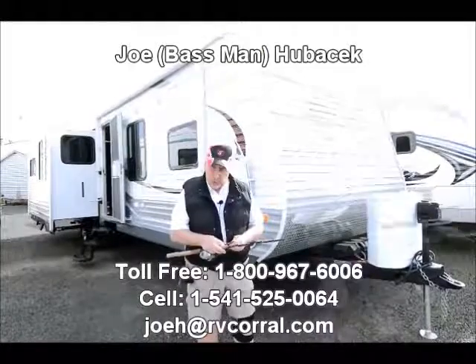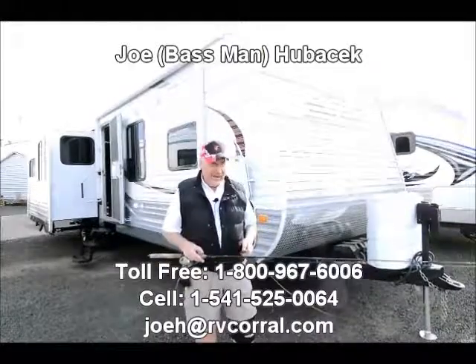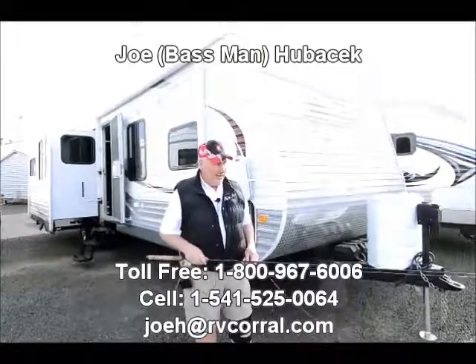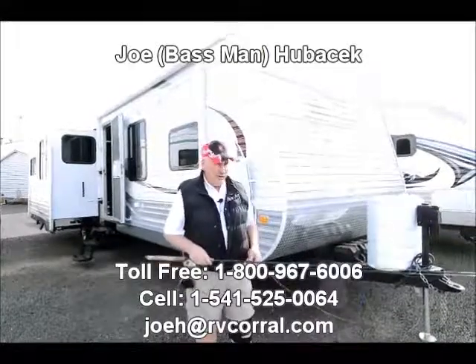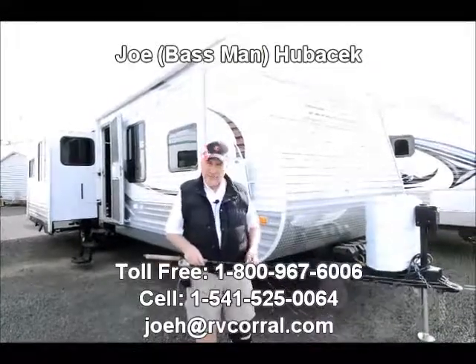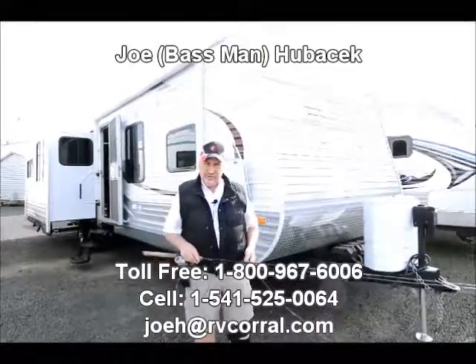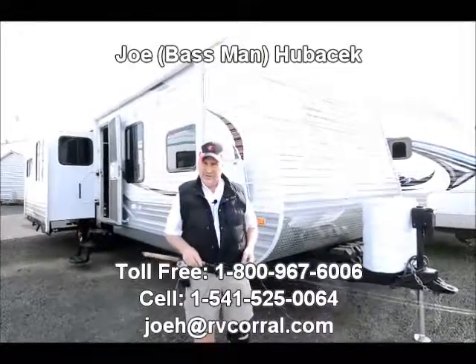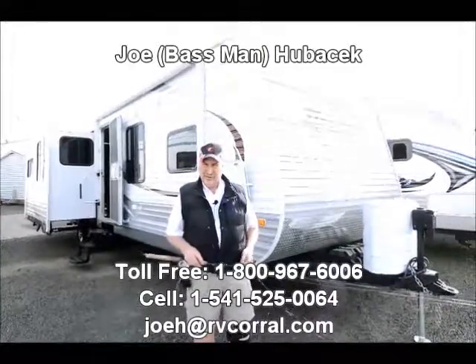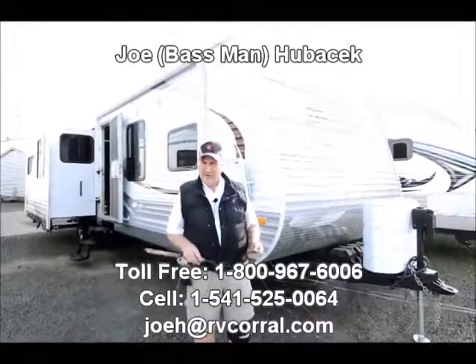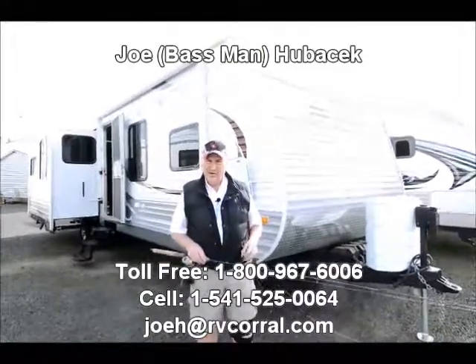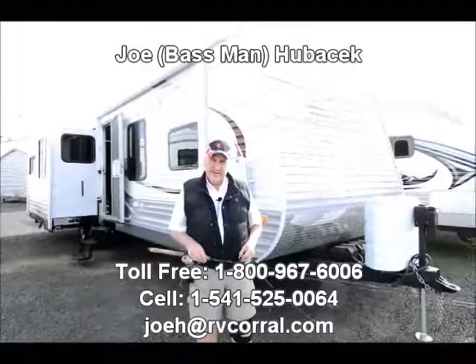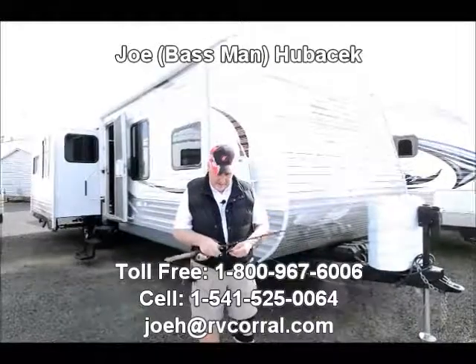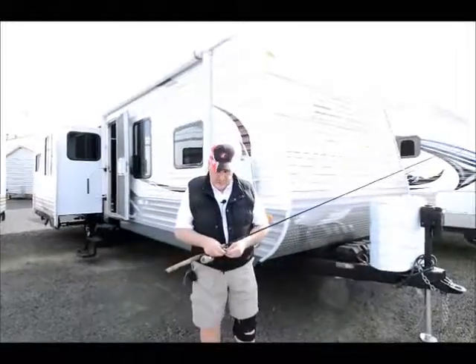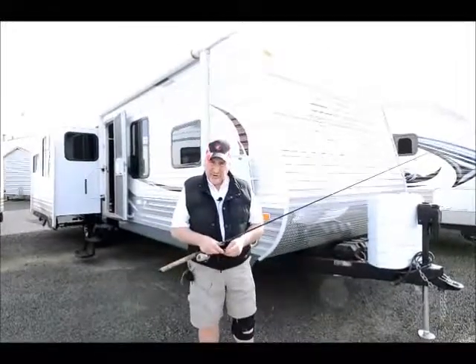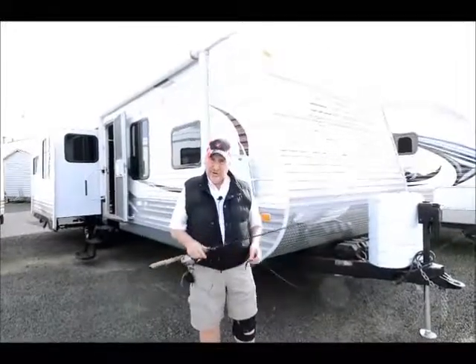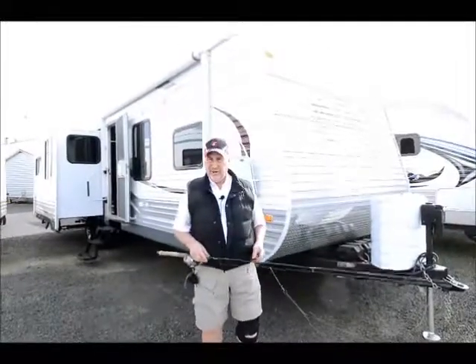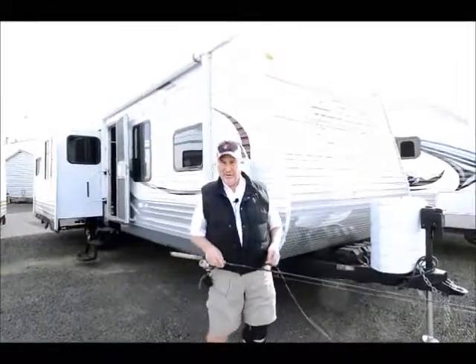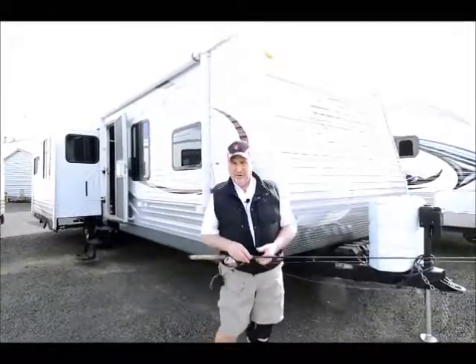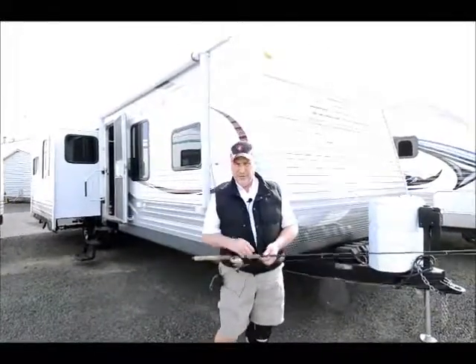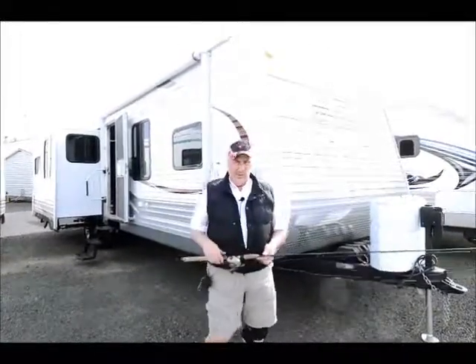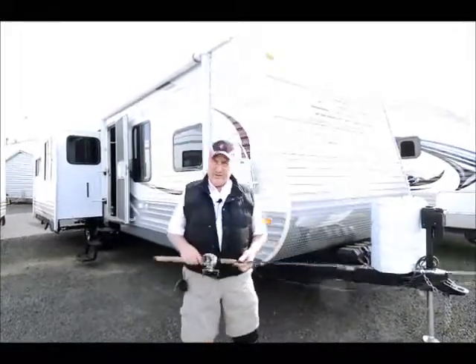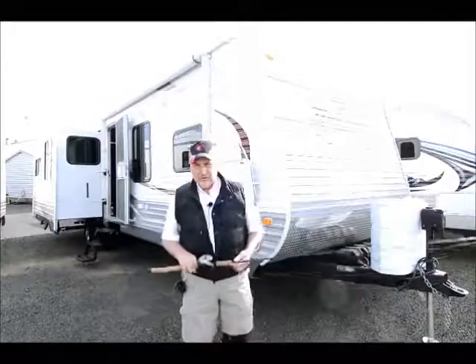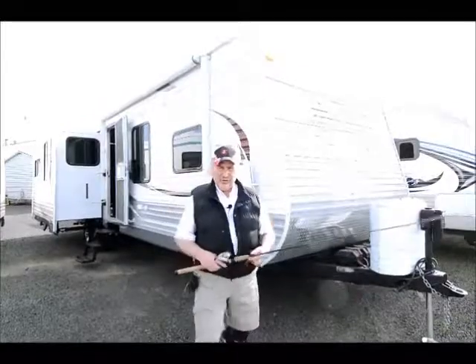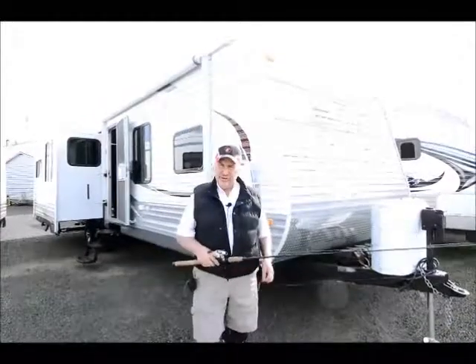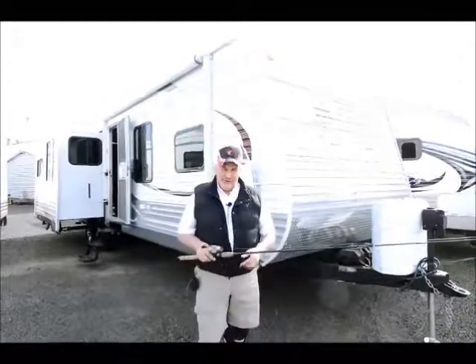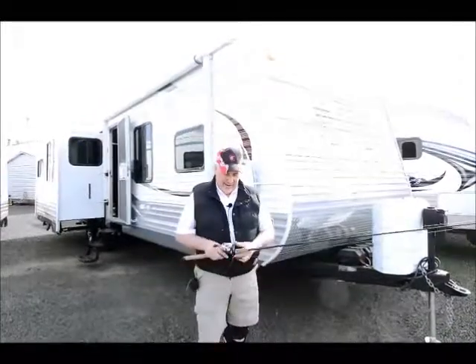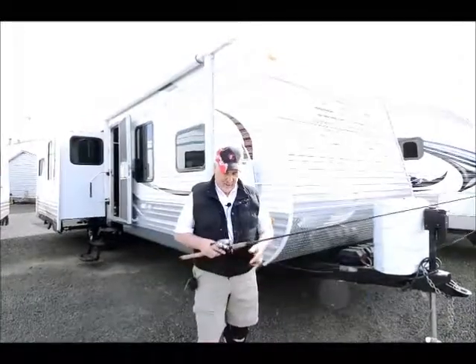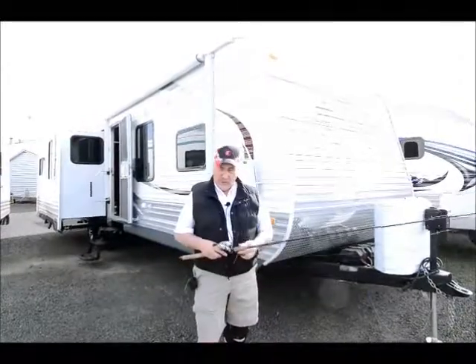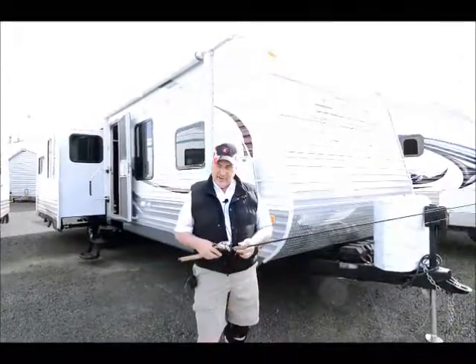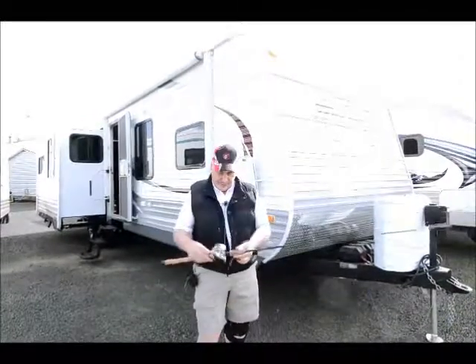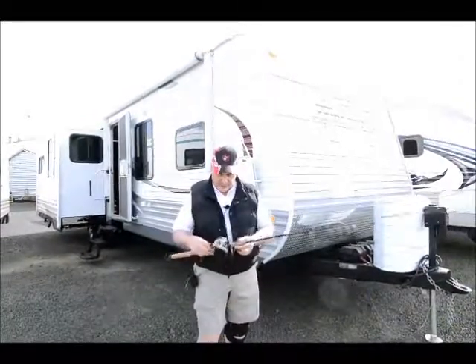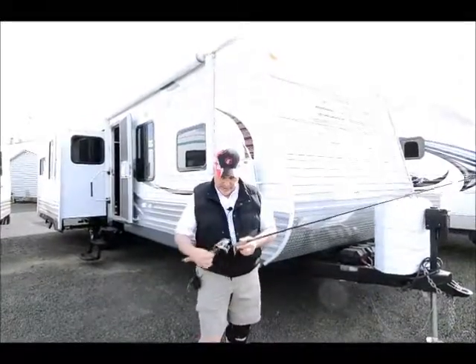Beautiful day today. Oregon's a great place to visit if you don't live here. If you're from out of state, you need to come and try to do a little bit of fishing. We've got some of the best fishing in the nation, and we have quite a variety of fish too, which is kind of nice.